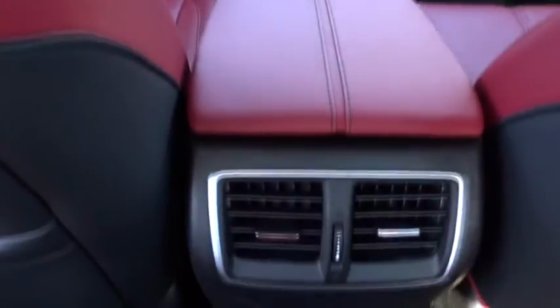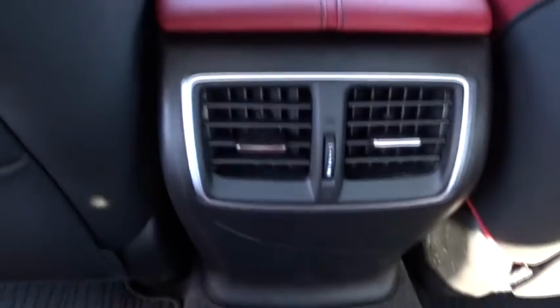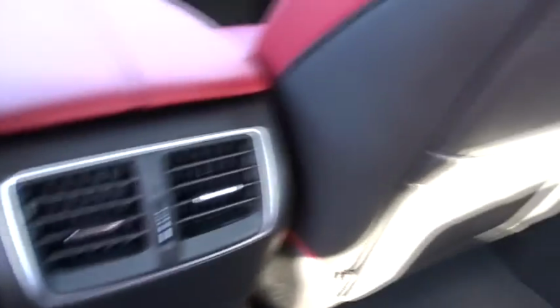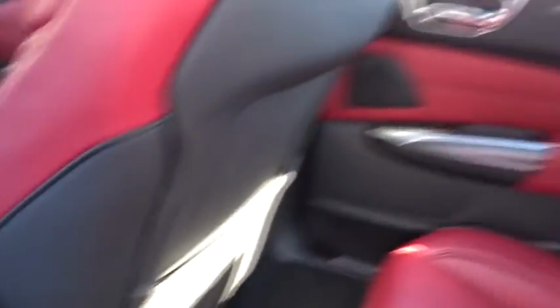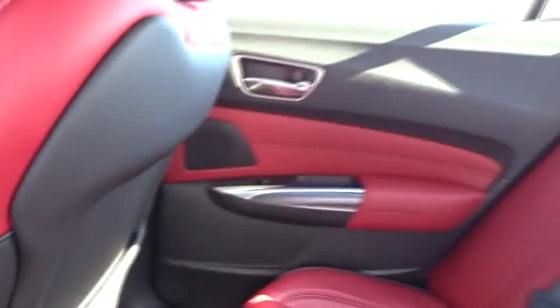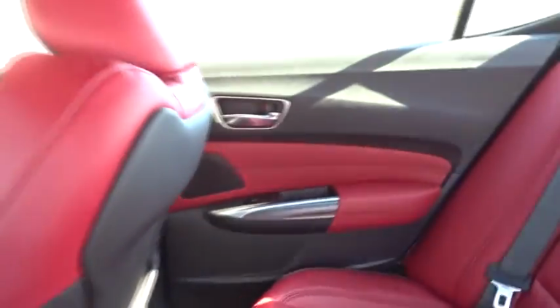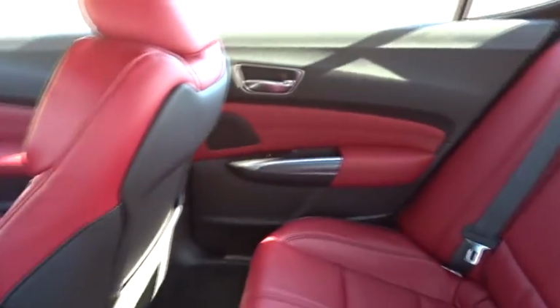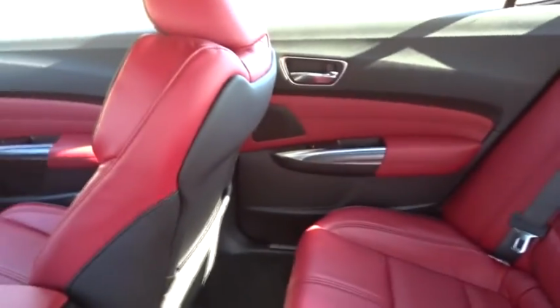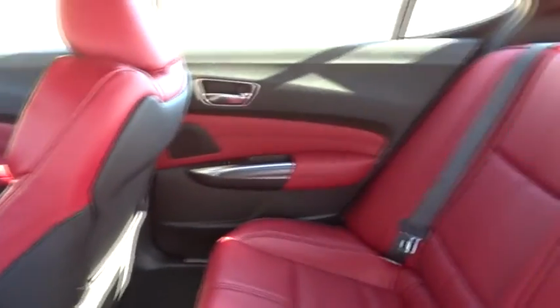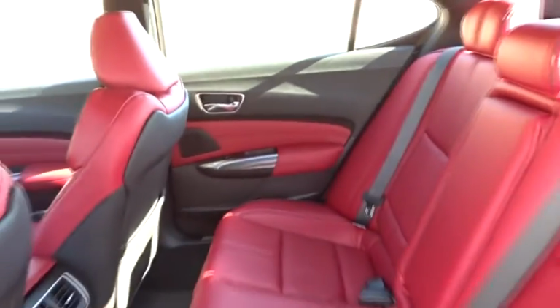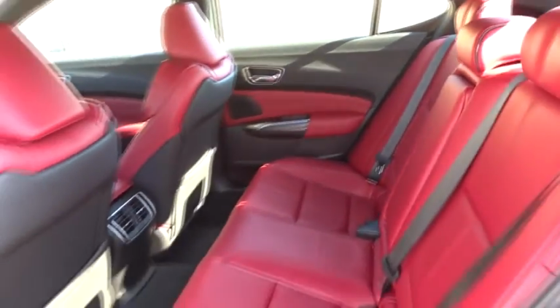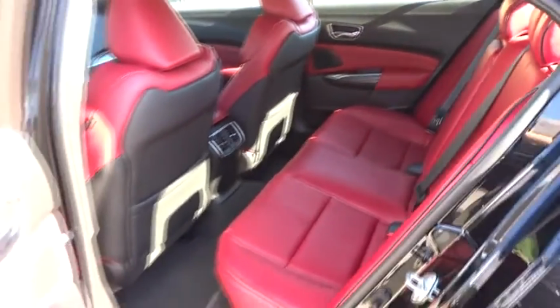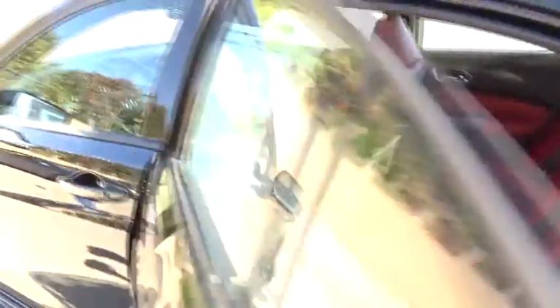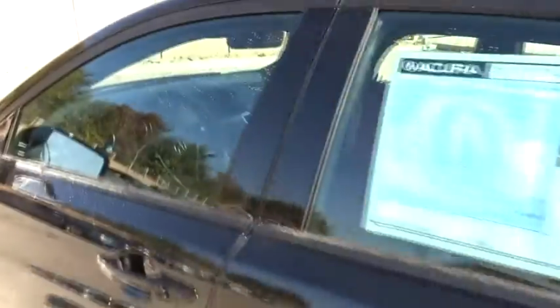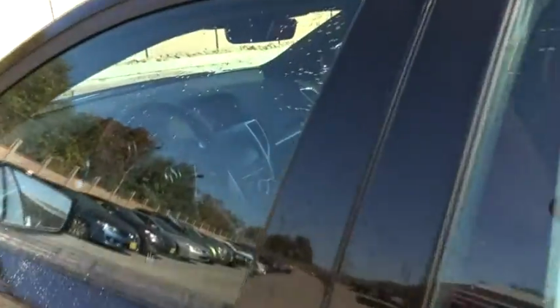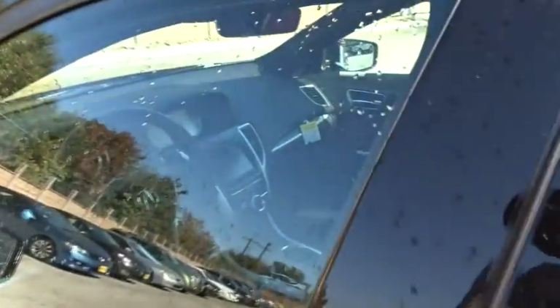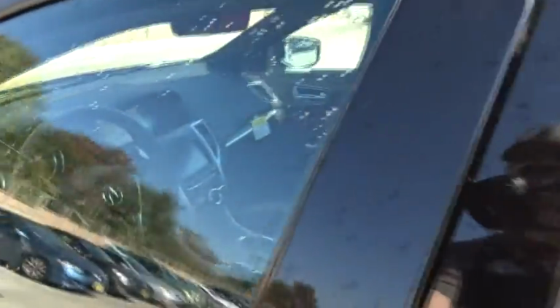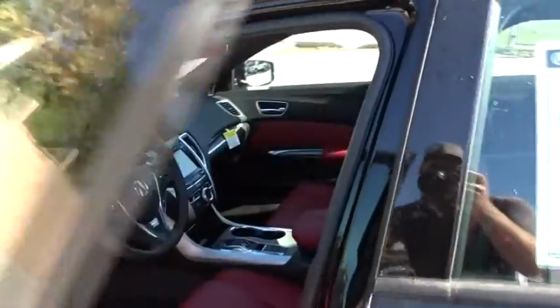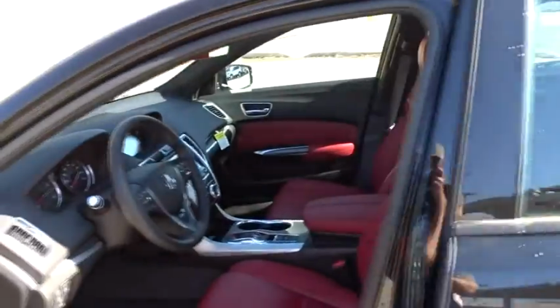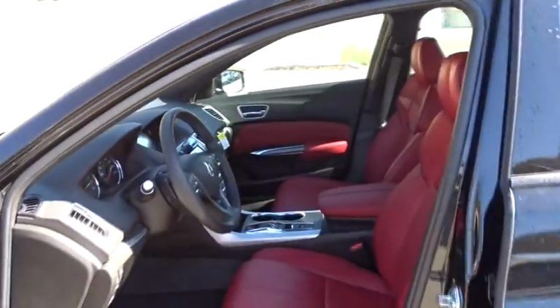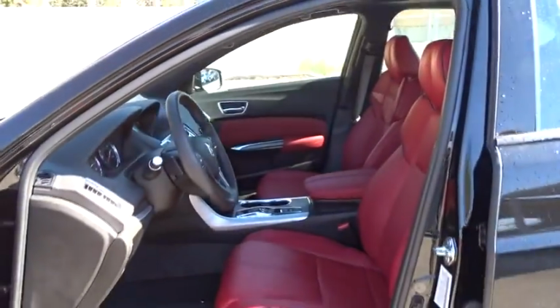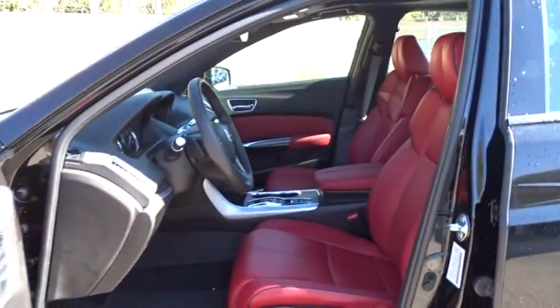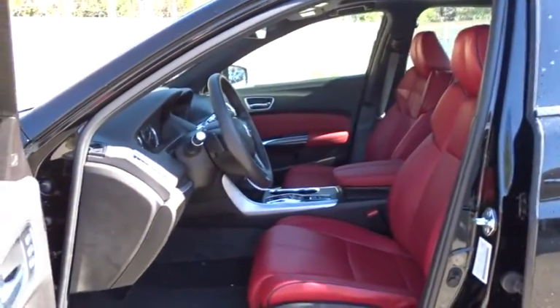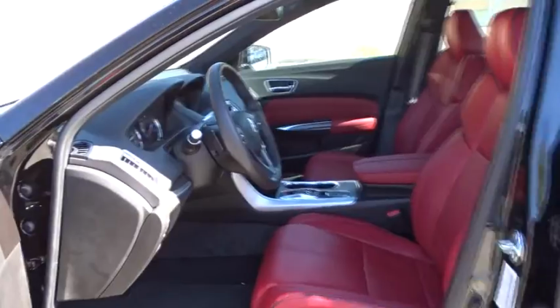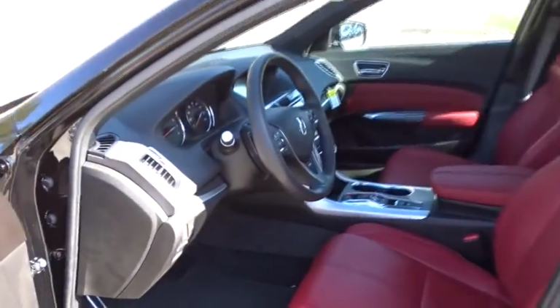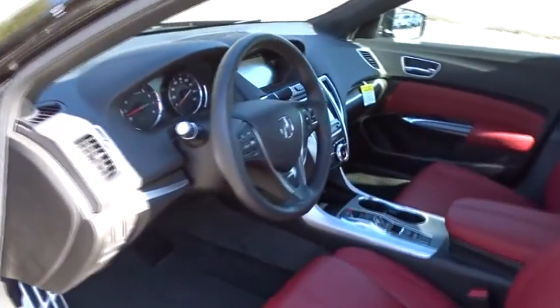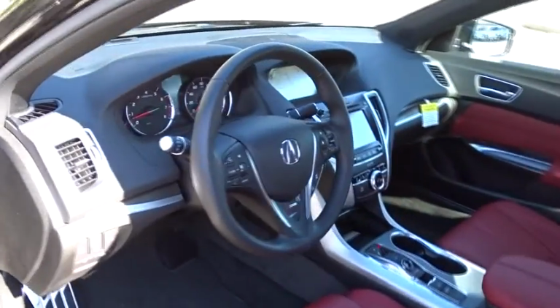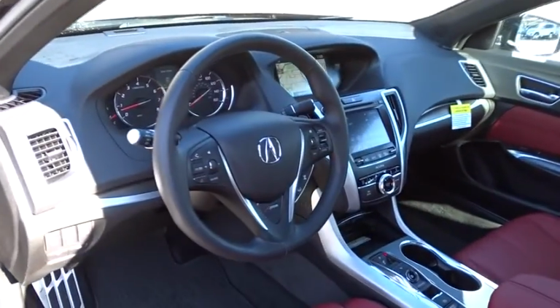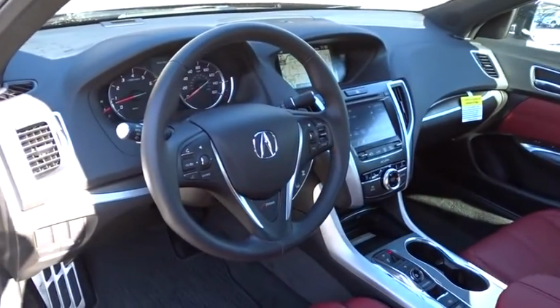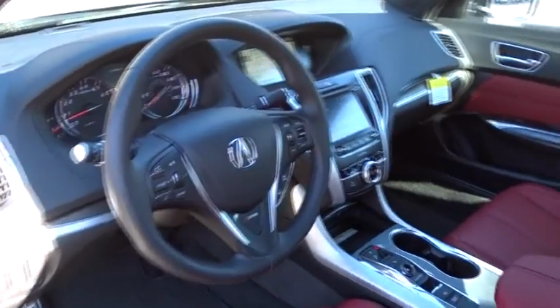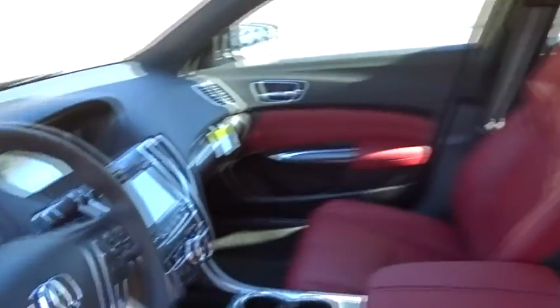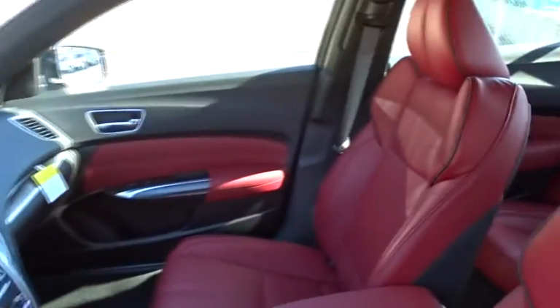Bluetooth, leather-wrapped steering wheel, power steering, adjustable steering wheel, keyless start, cruise control, four-wheel disc brakes, auto-dimming rear-view mirror, floor mats, hard disk drive media storage. A vehicle like this doesn't come along every day.